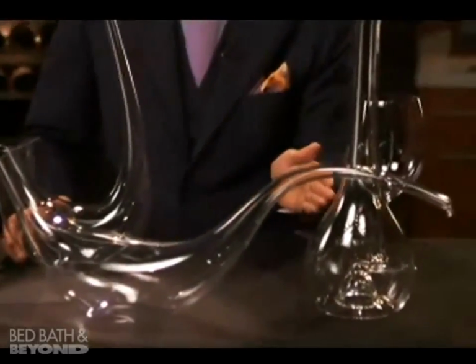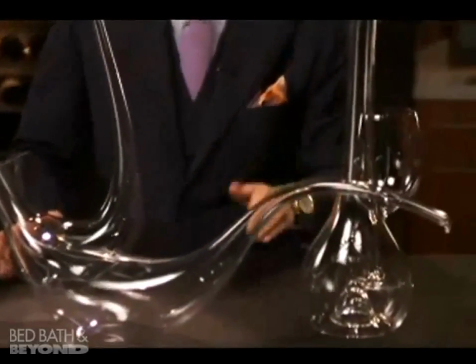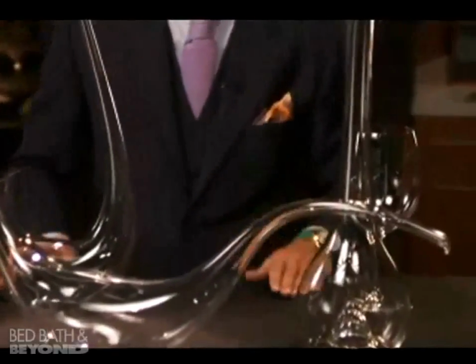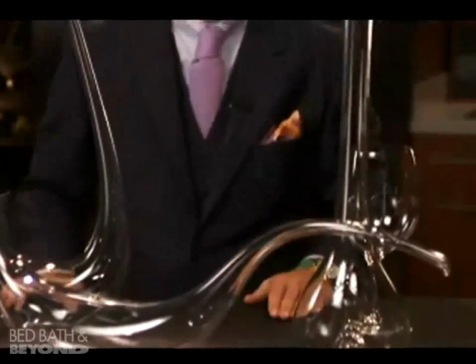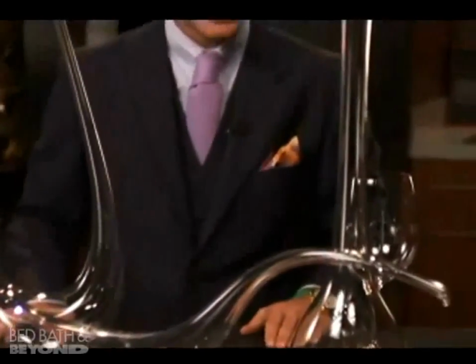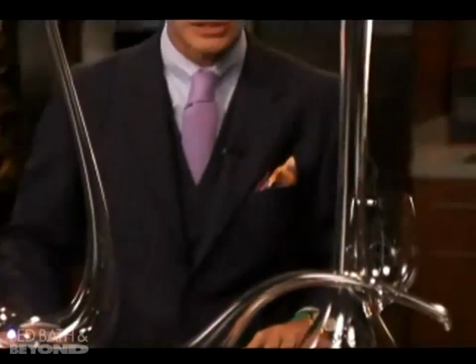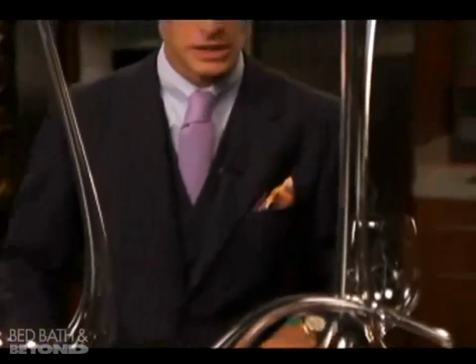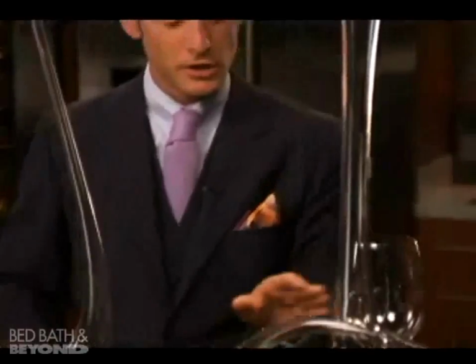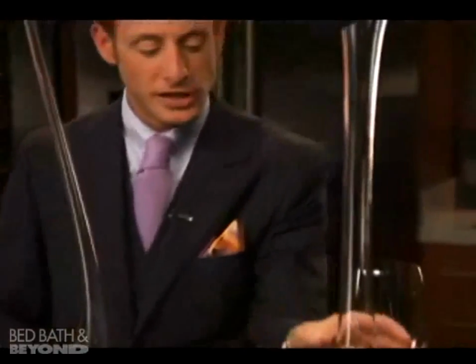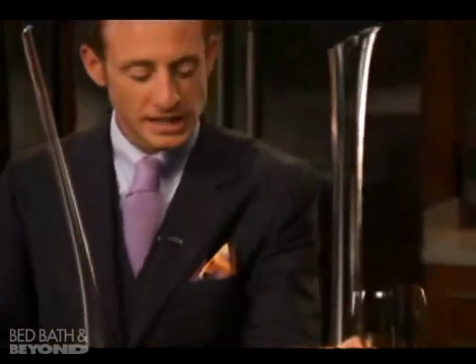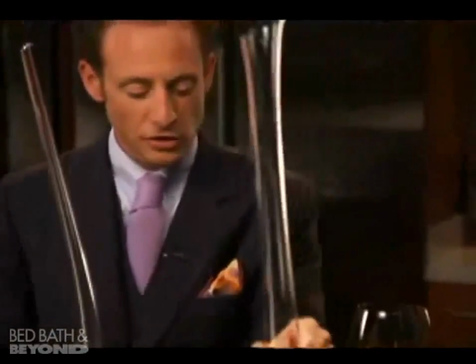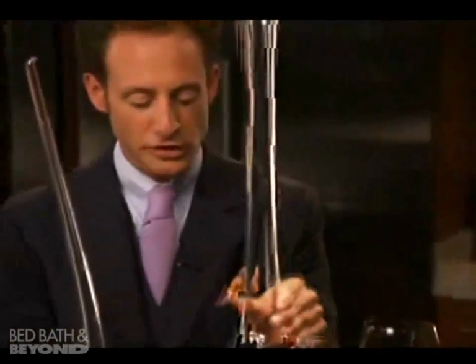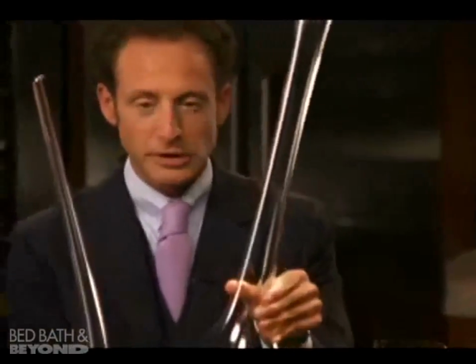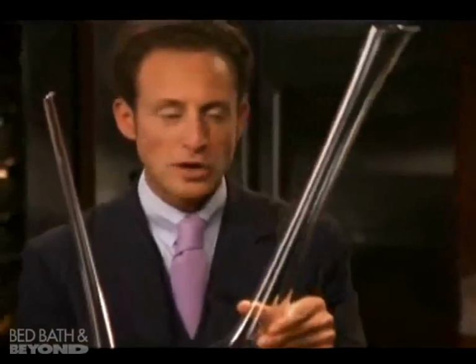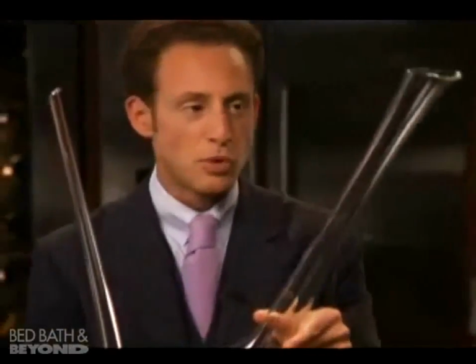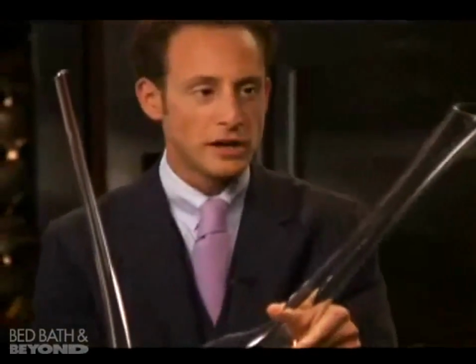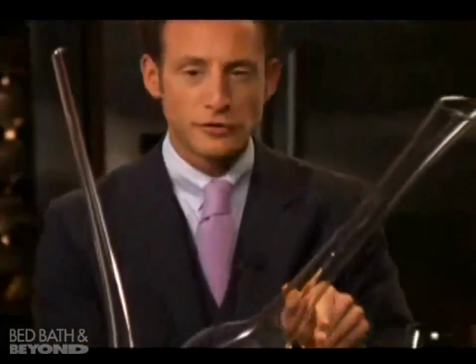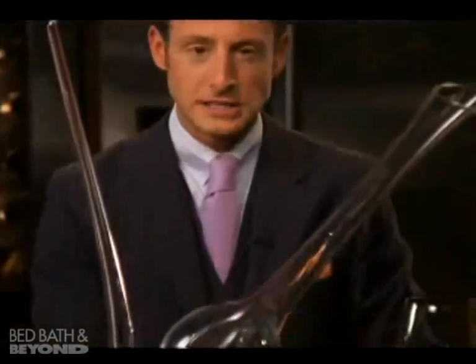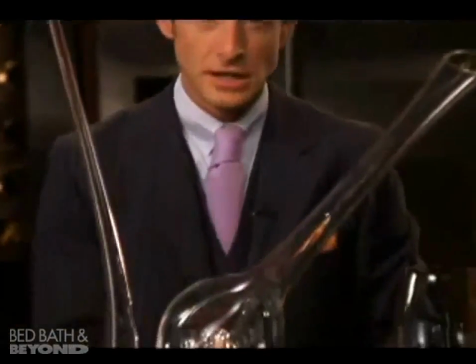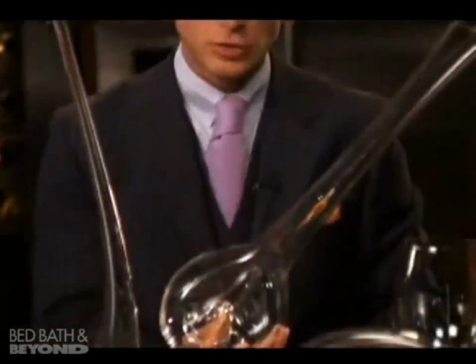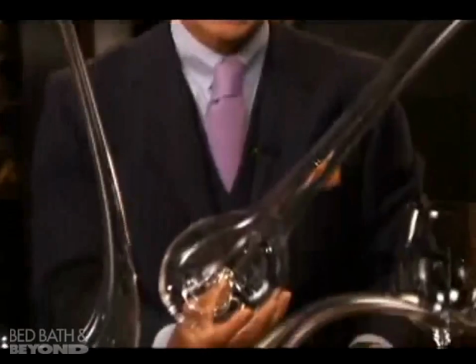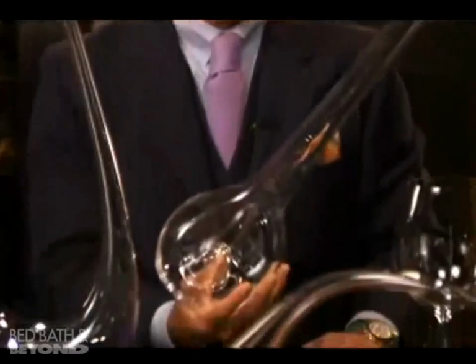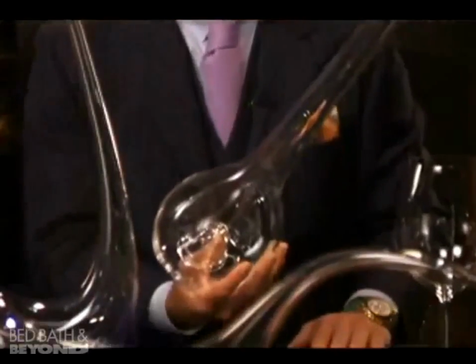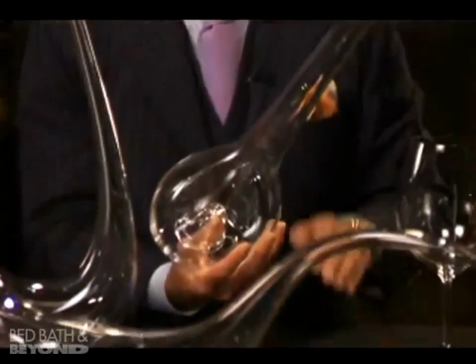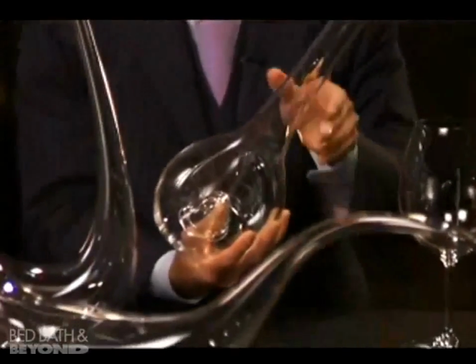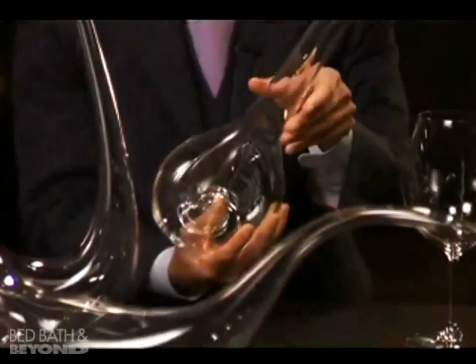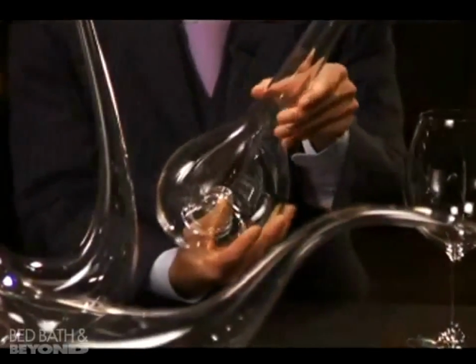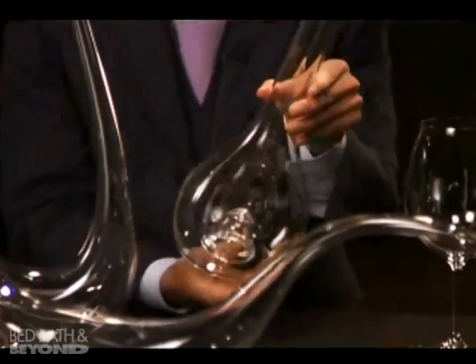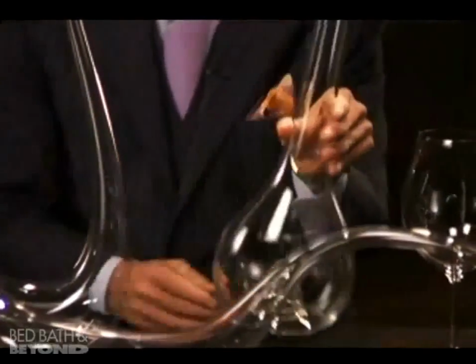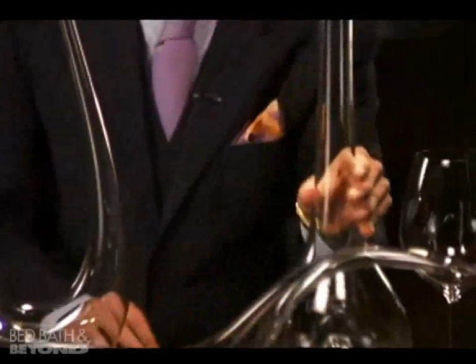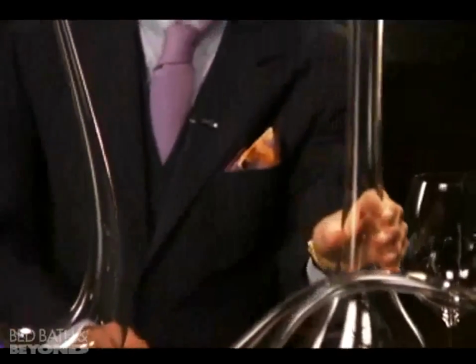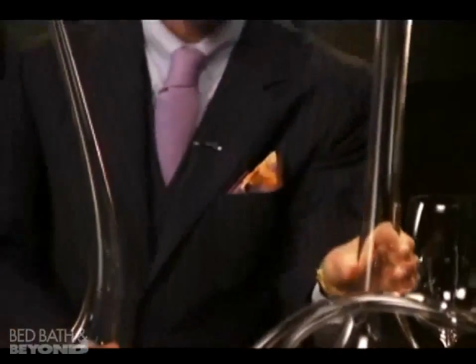The Flamingo decanter is very special because you can stick it onto your thumb whilst pouring for your friends. This will extend your reach and you have no trouble pouring the wine glasses across the table.